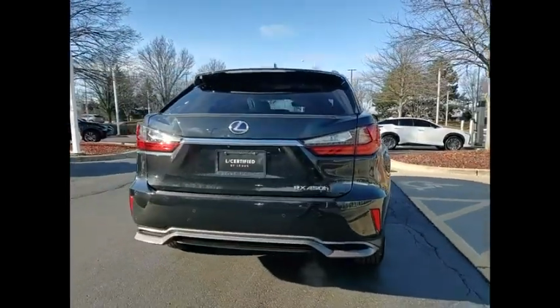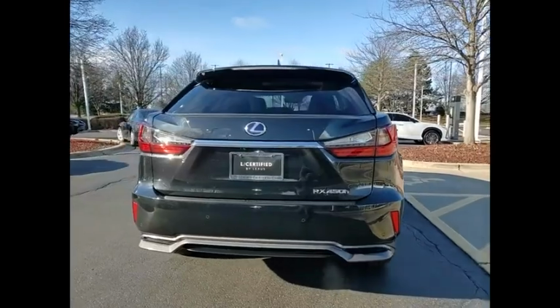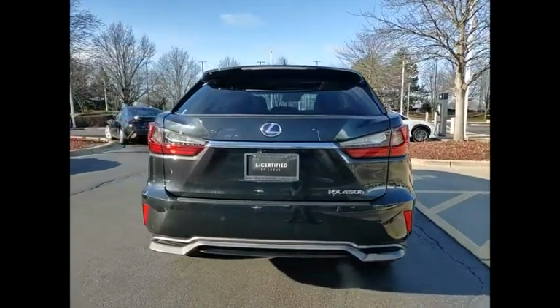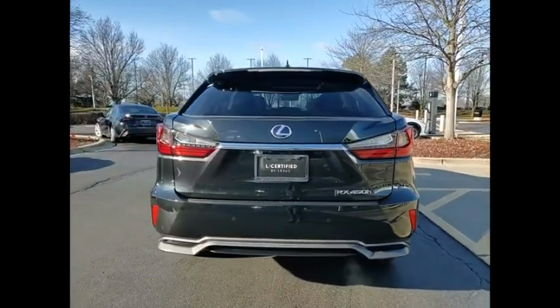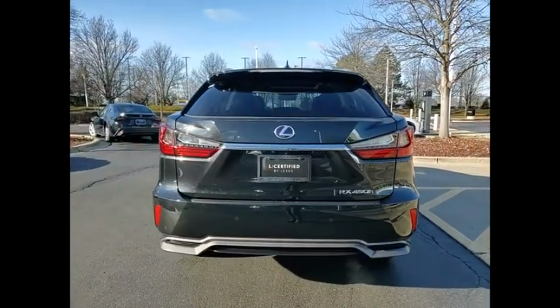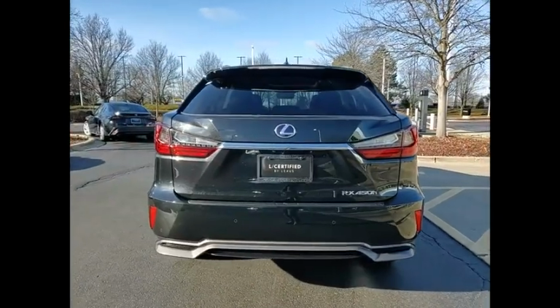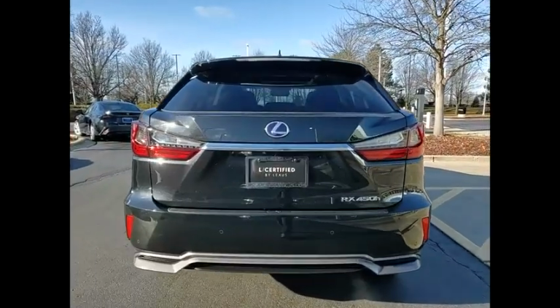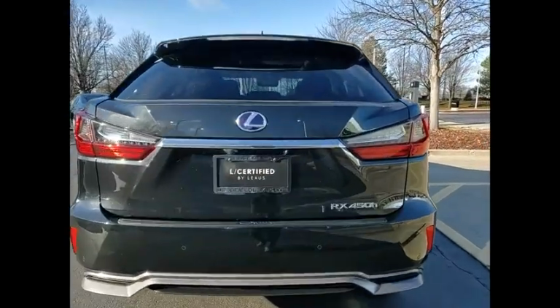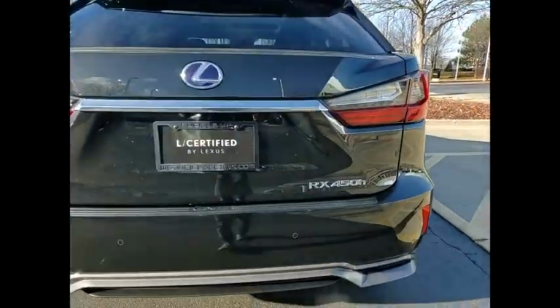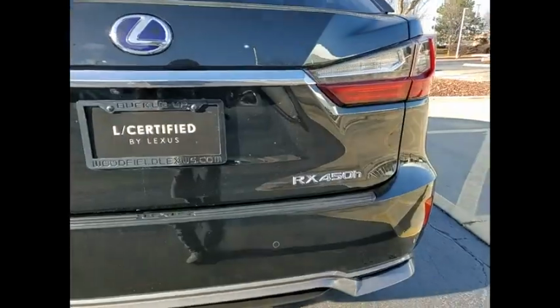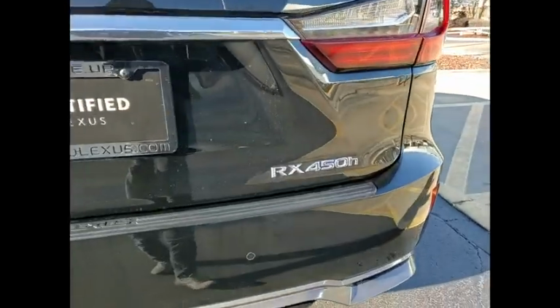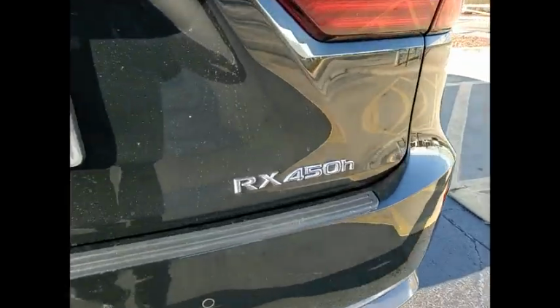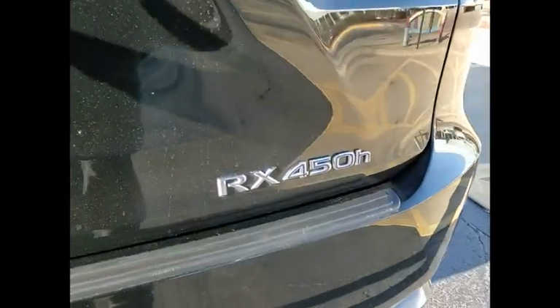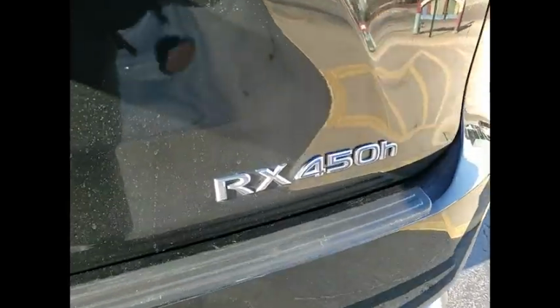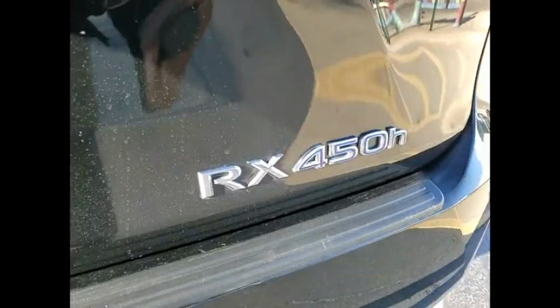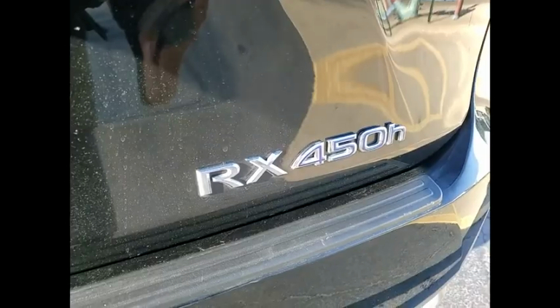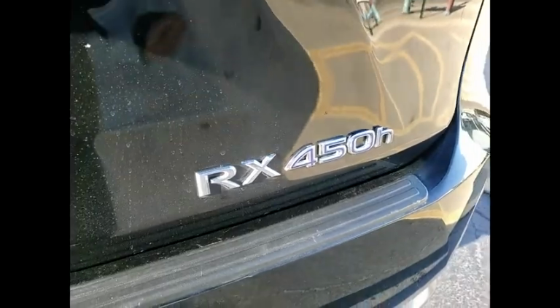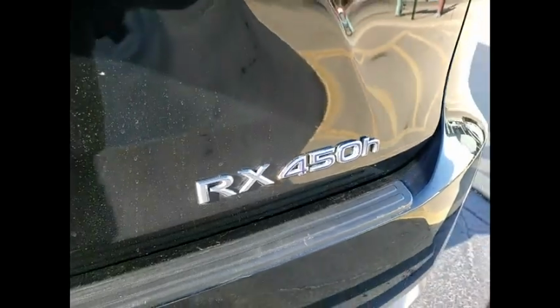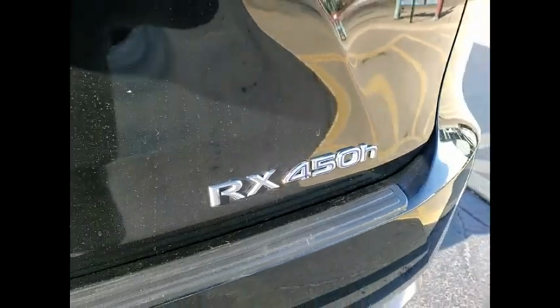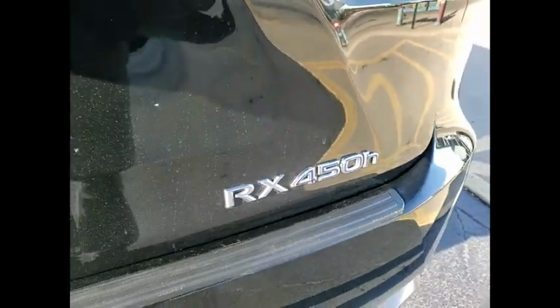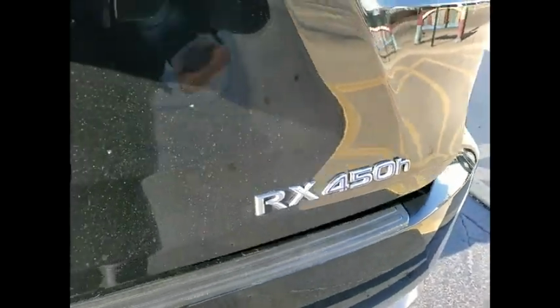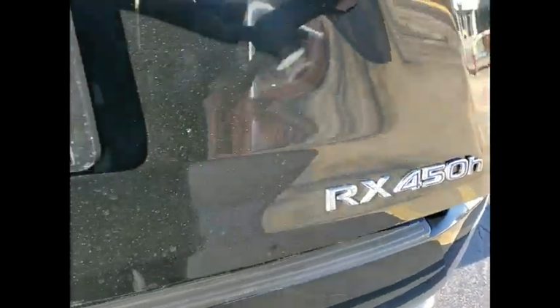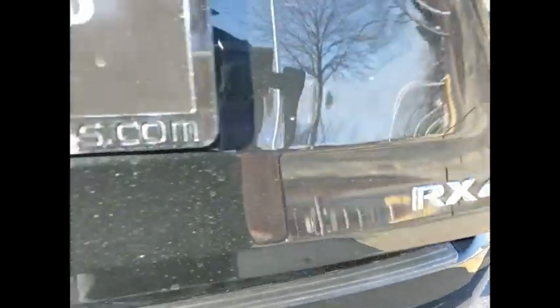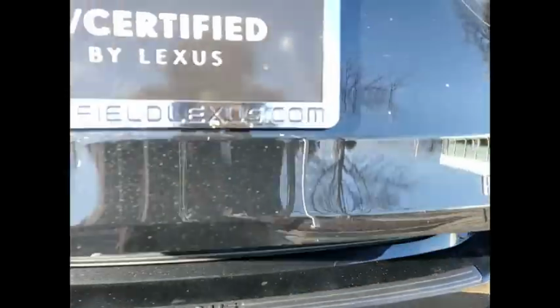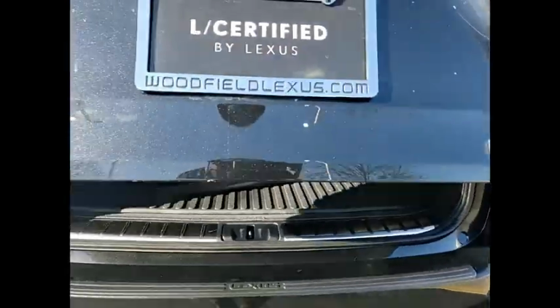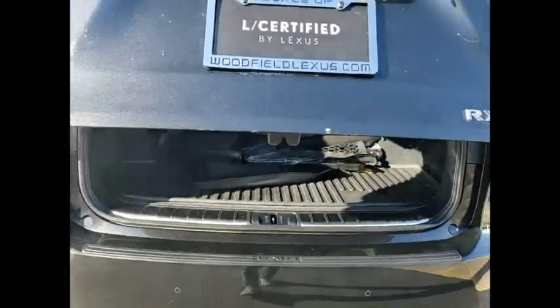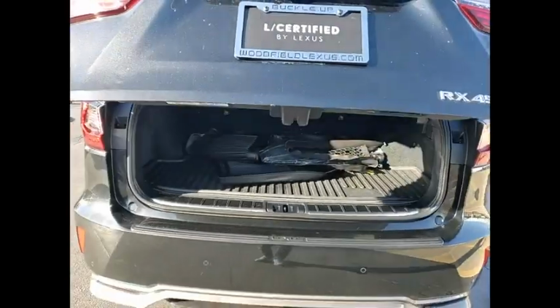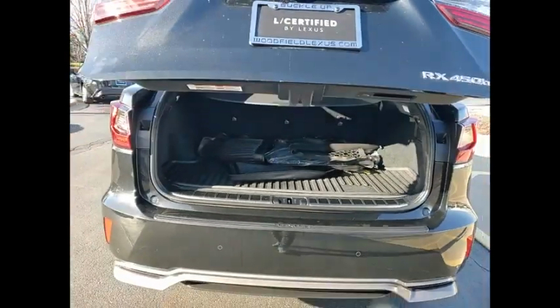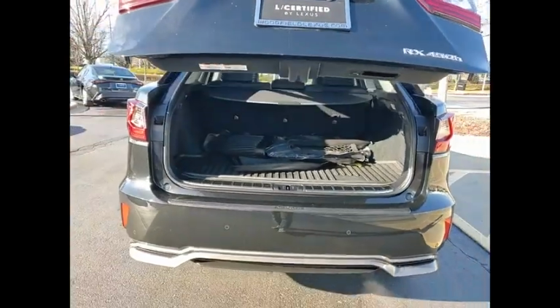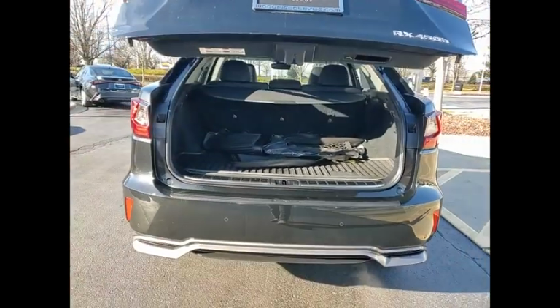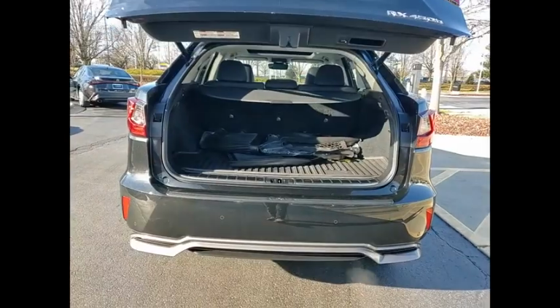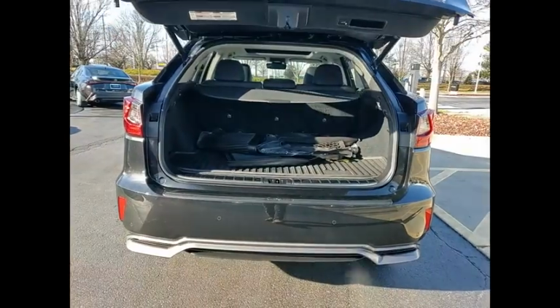It also features an exhaust heat recovery system that turns off the gasoline engine more quickly, allowing the vehicle to function on battery power alone. This vehicle has less than 65,000 miles.